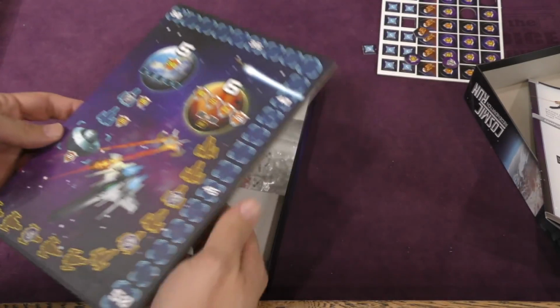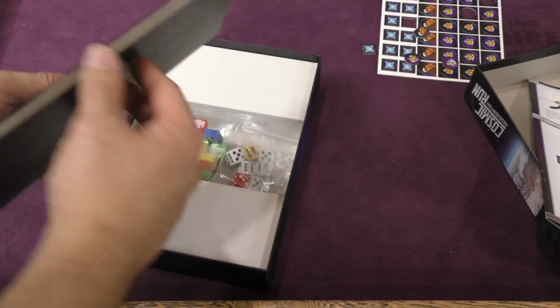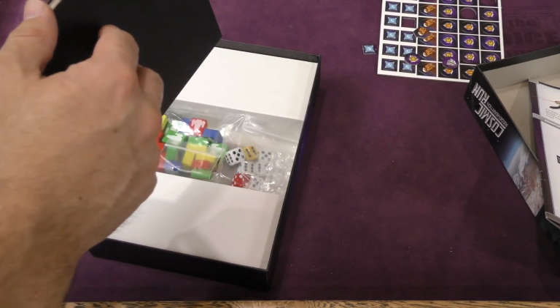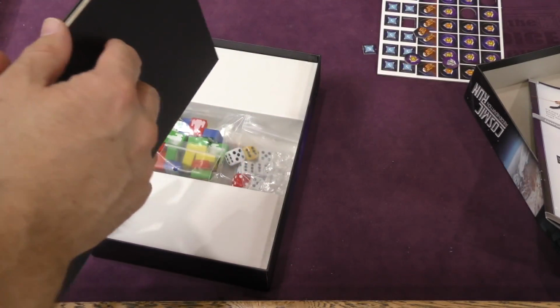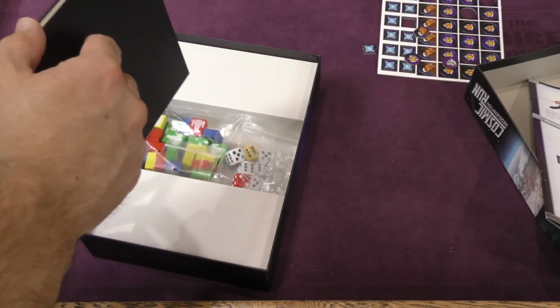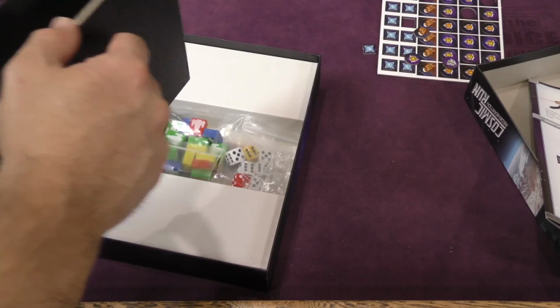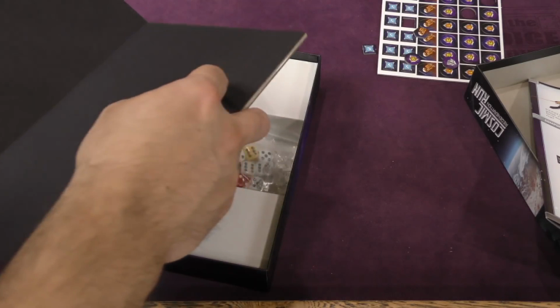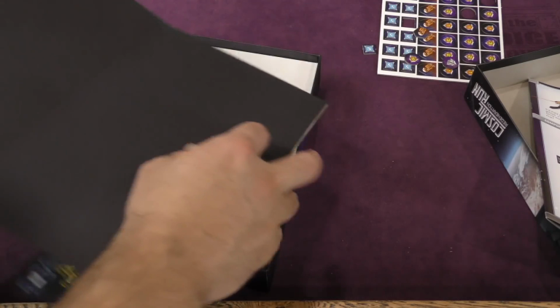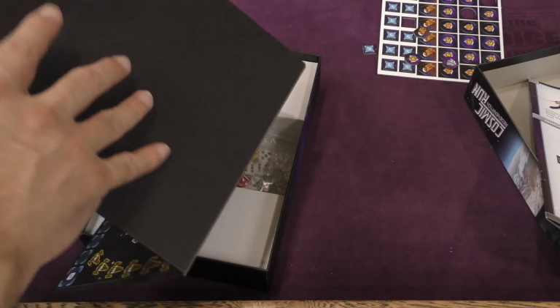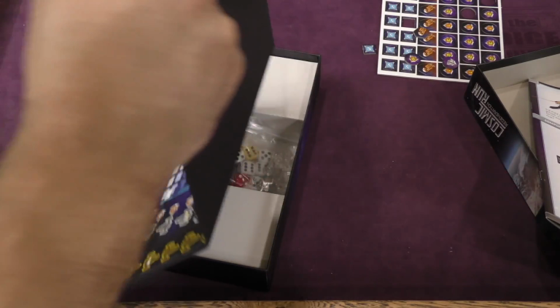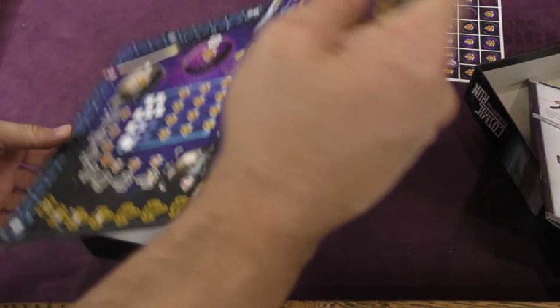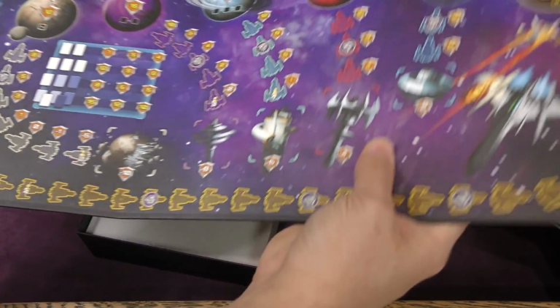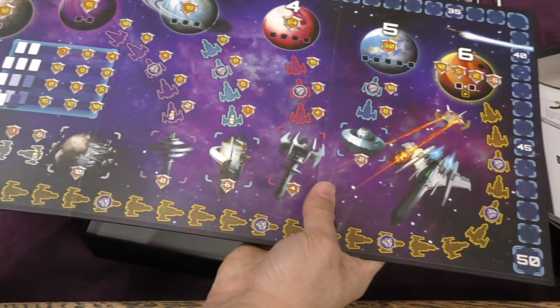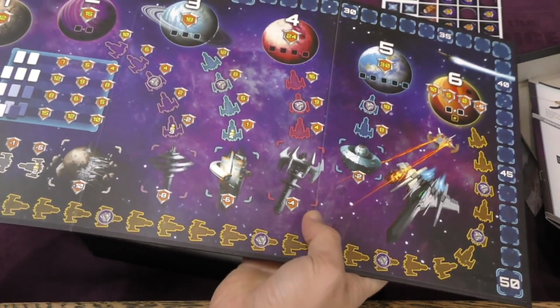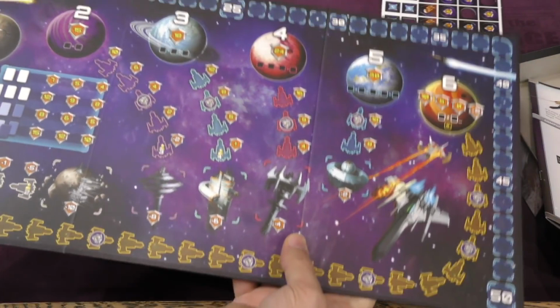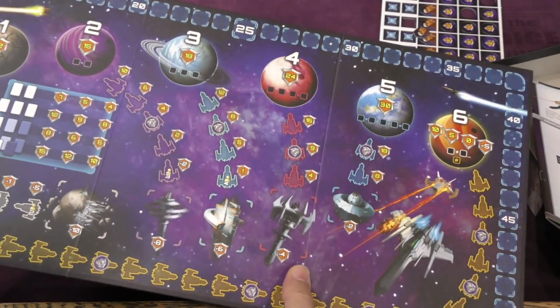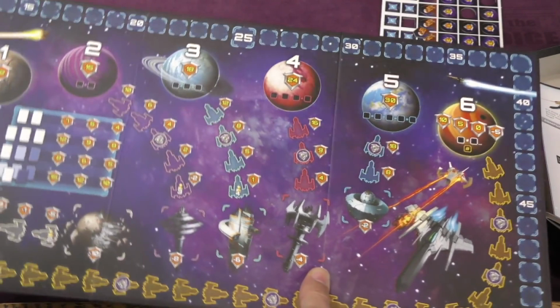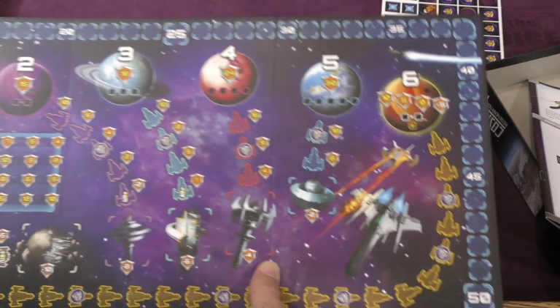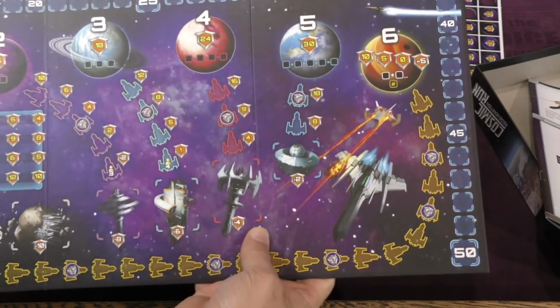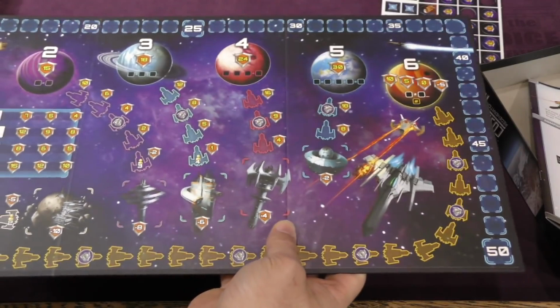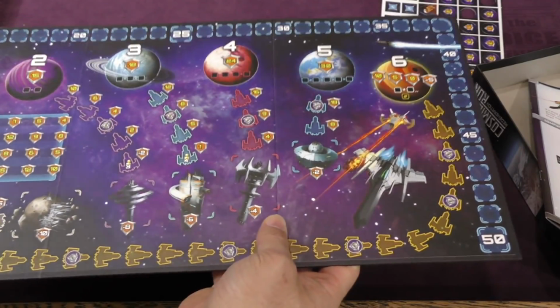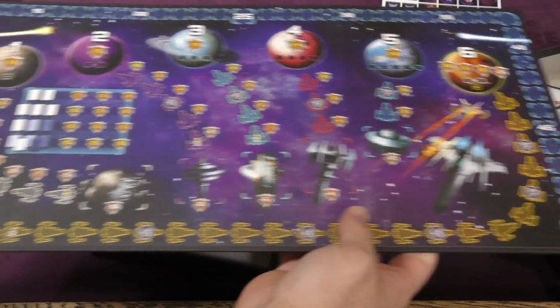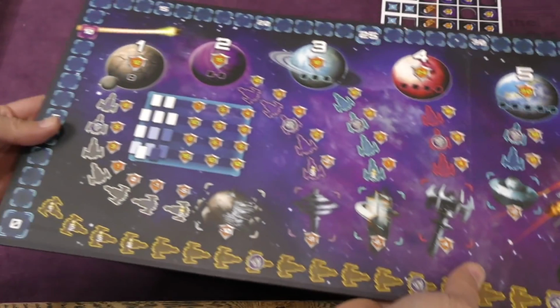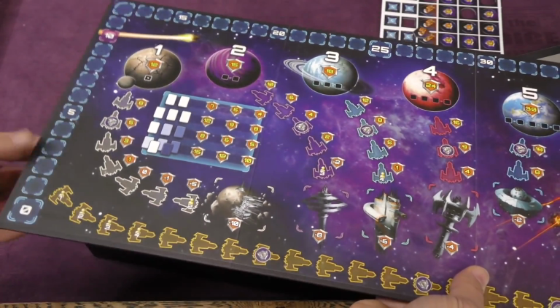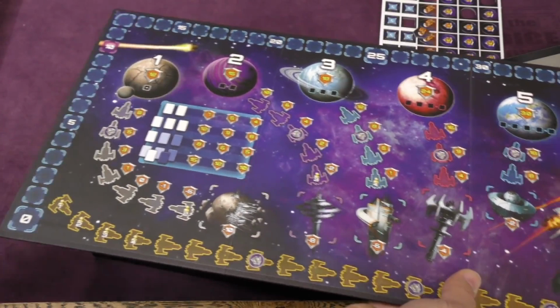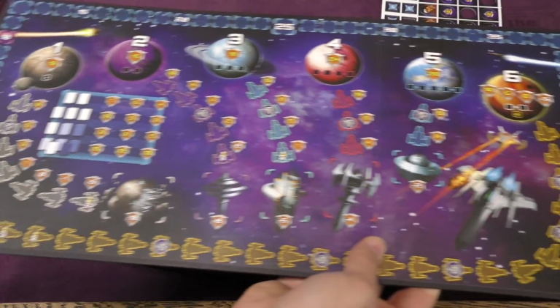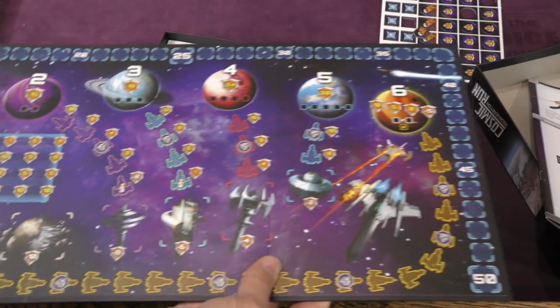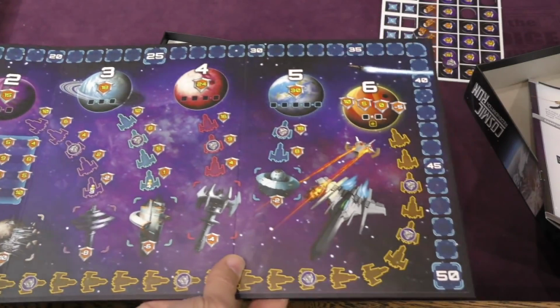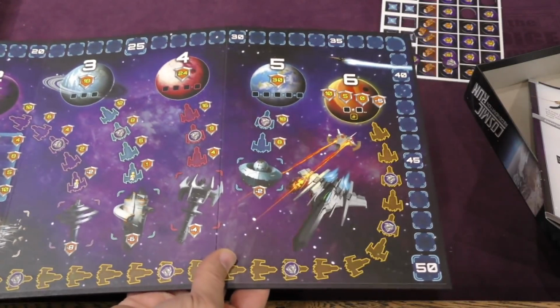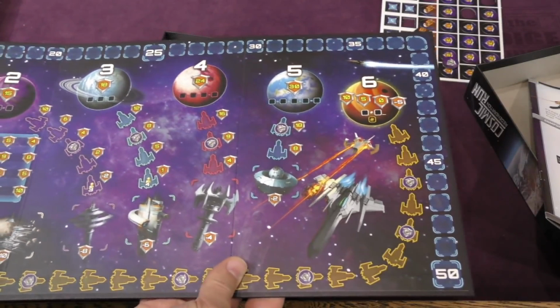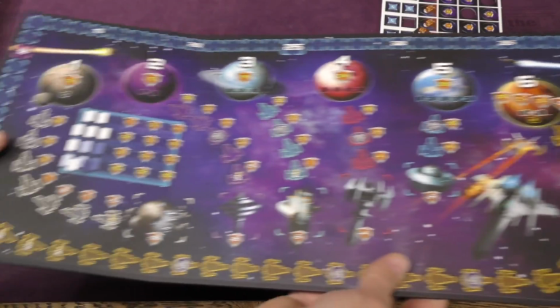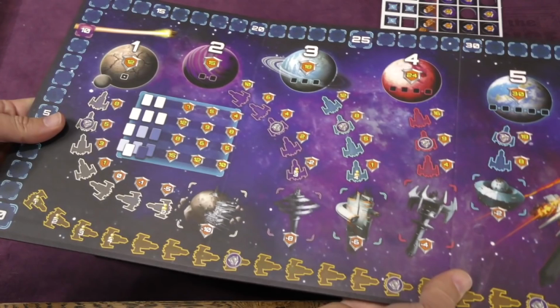We've got ourselves a board — a tri-fold board with some tracks on a few different planets. That also looks good. Vibrant. Easy to read. I like that.